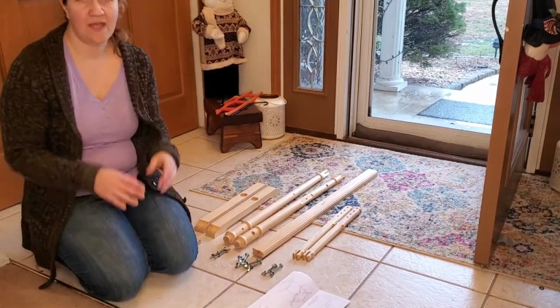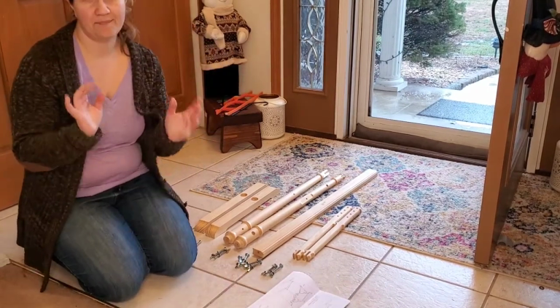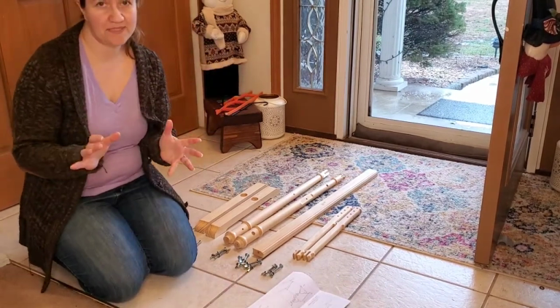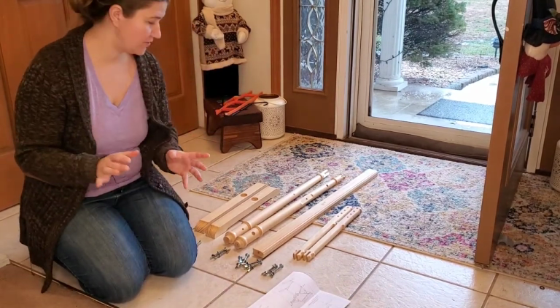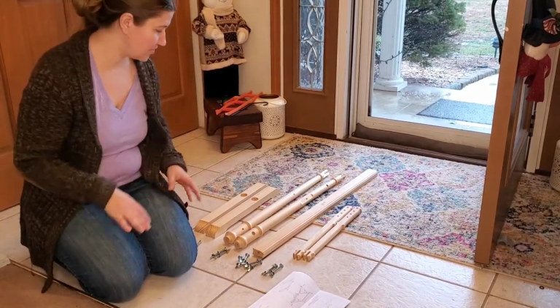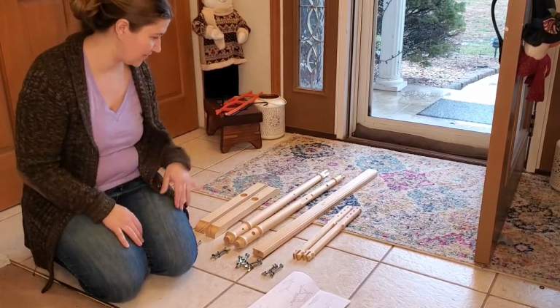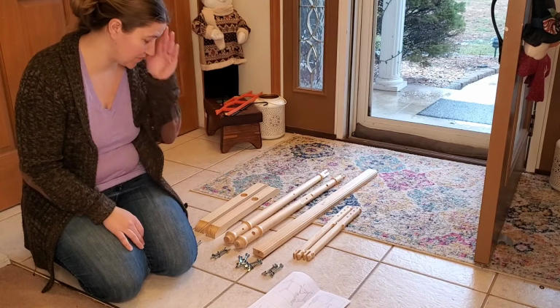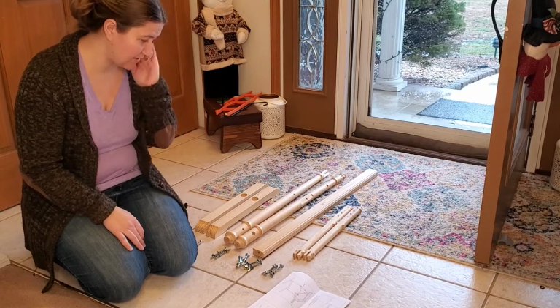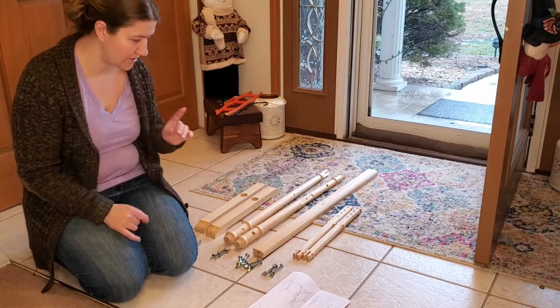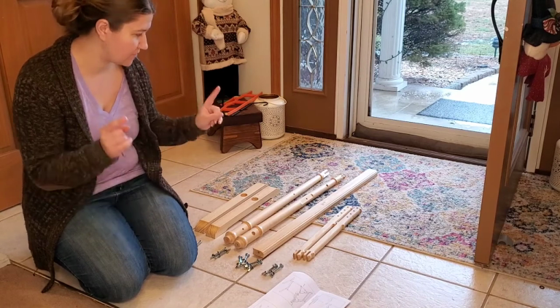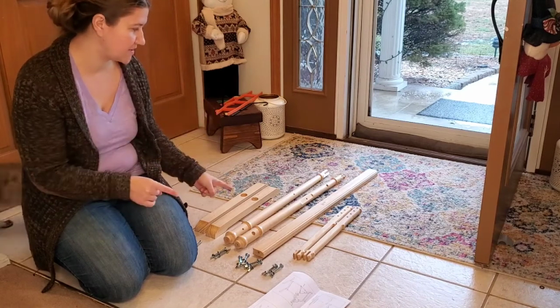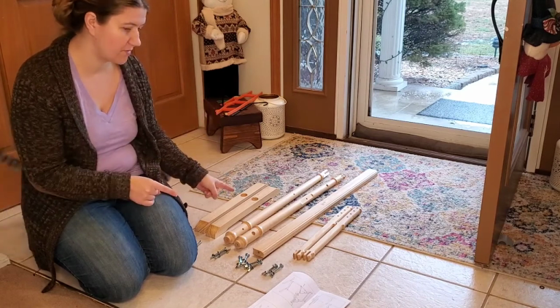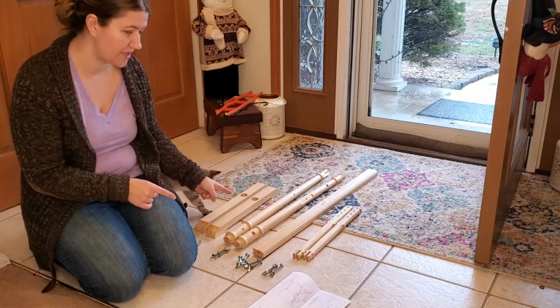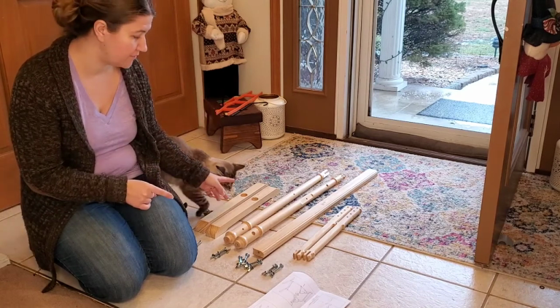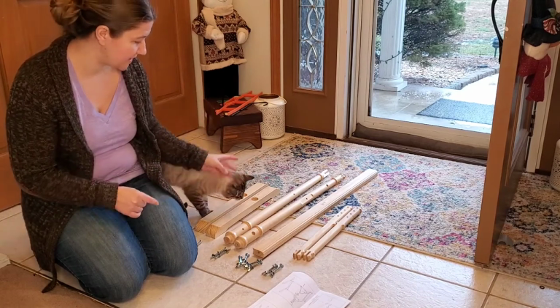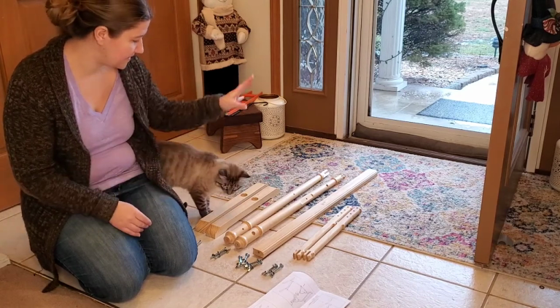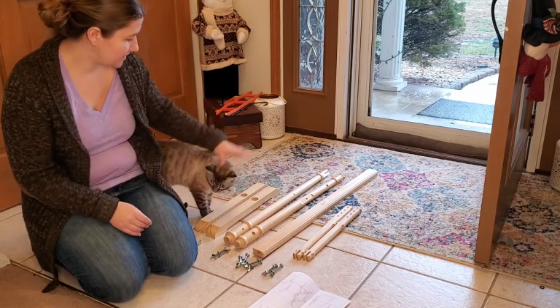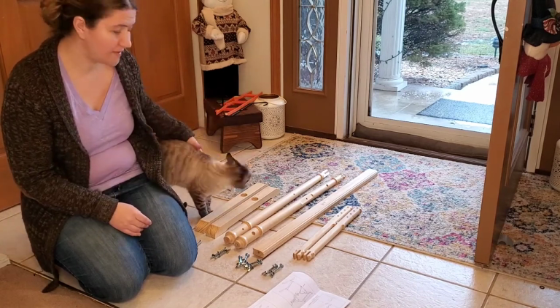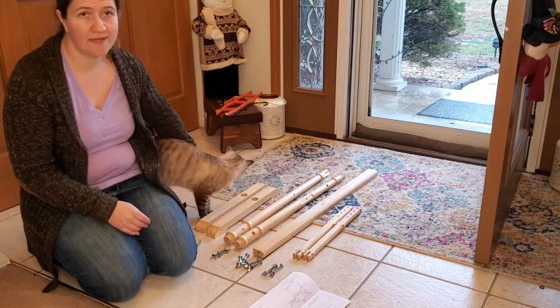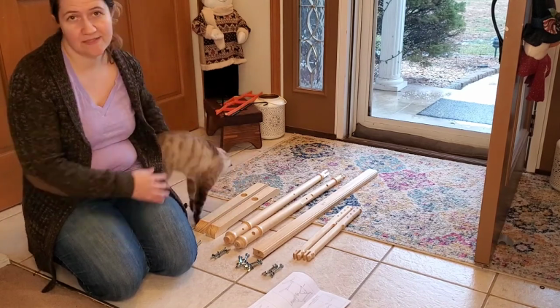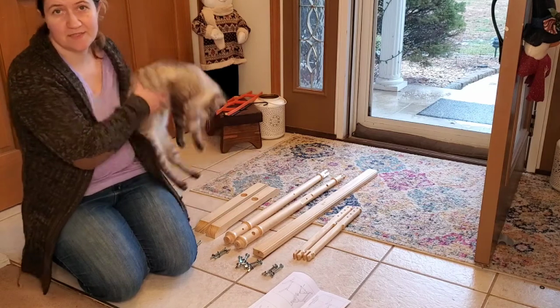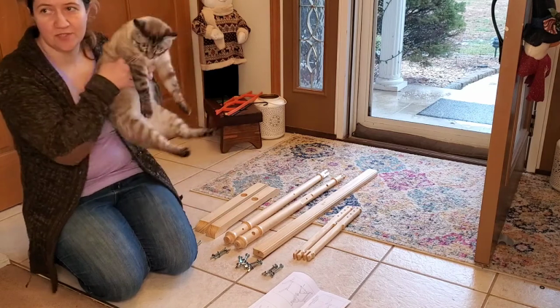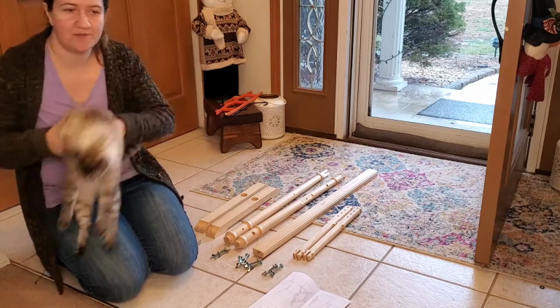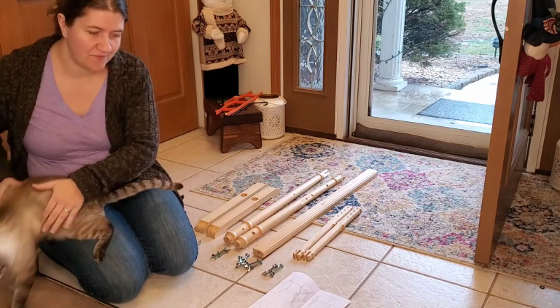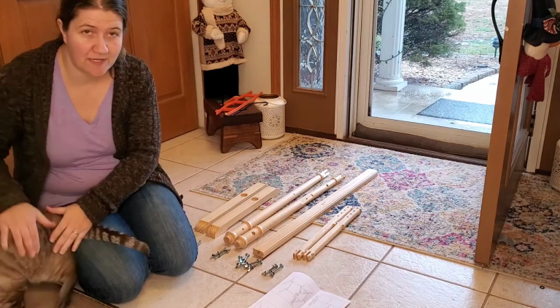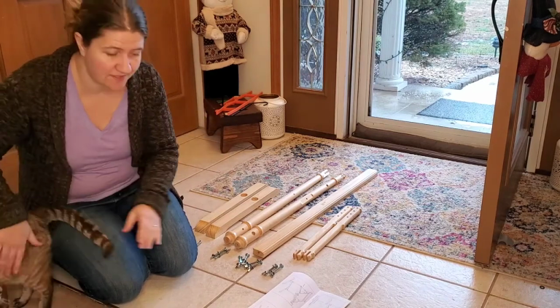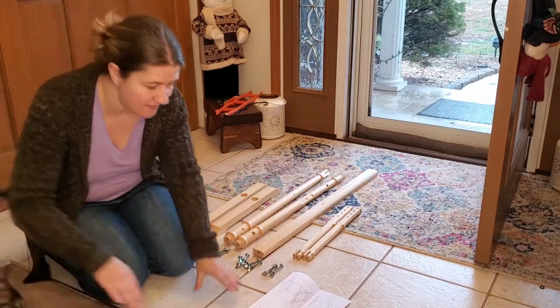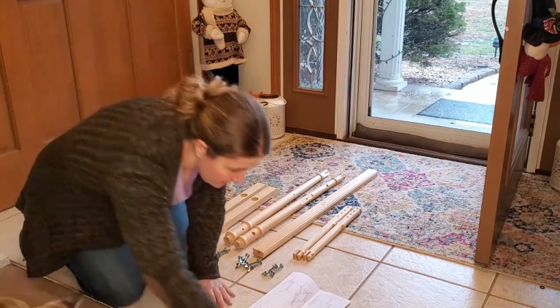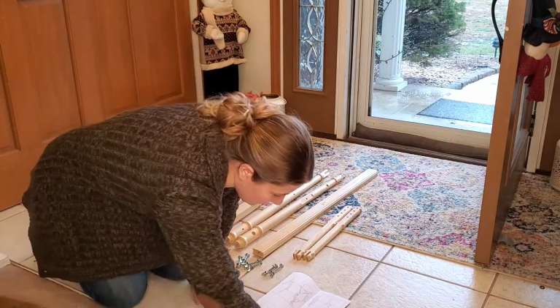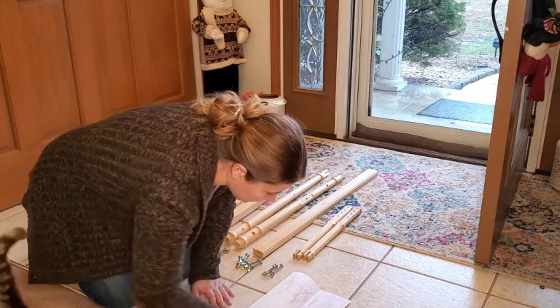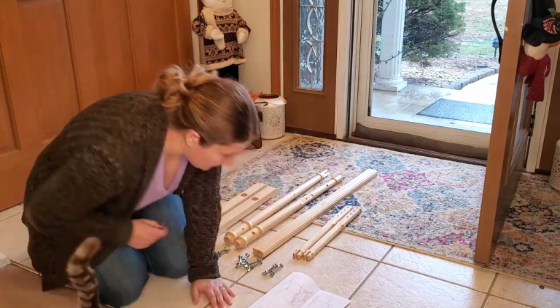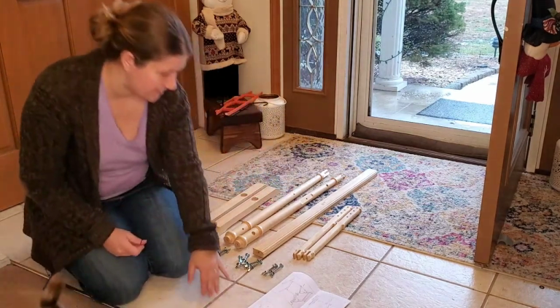I promised that I would show you how to put together the Kroms E-Harp Forte loom stand. So with my assistant marshmallow, who is not much of an assistant, we're going to go ahead and get started.